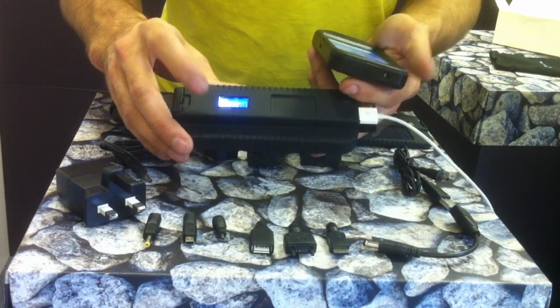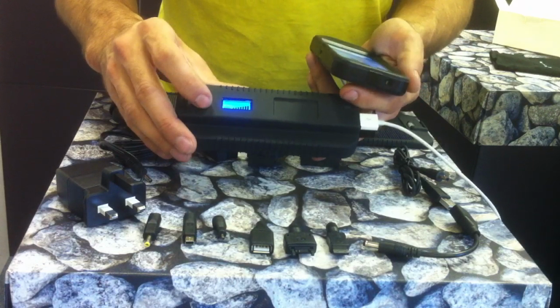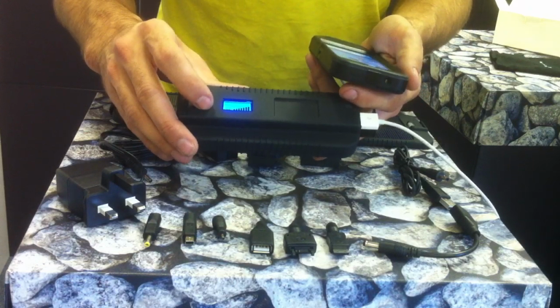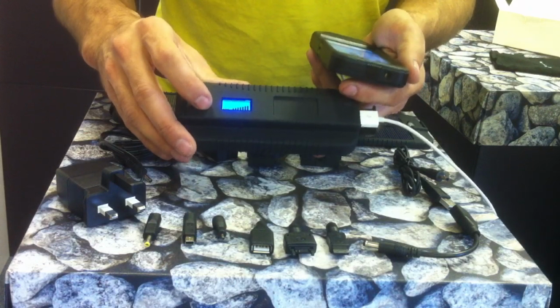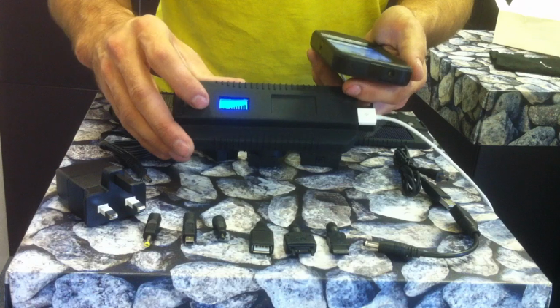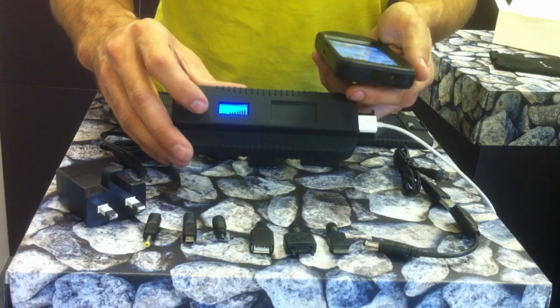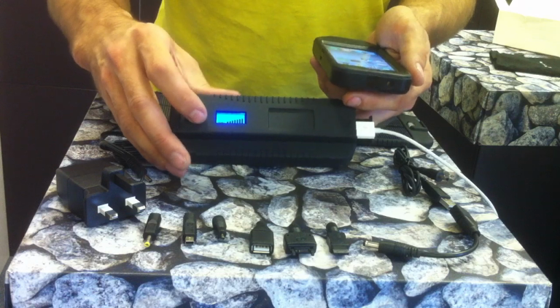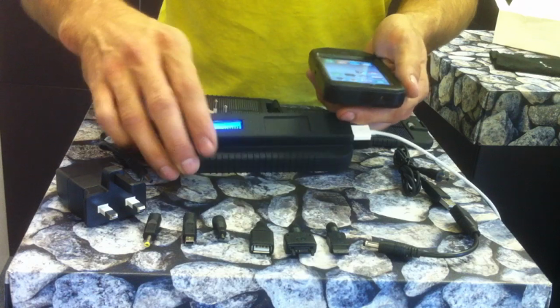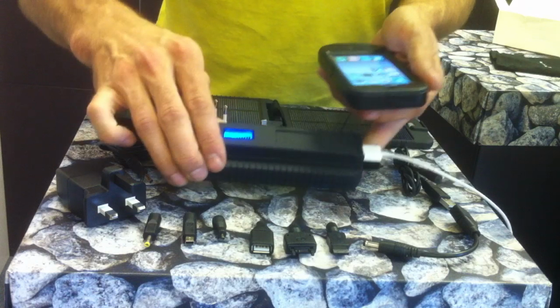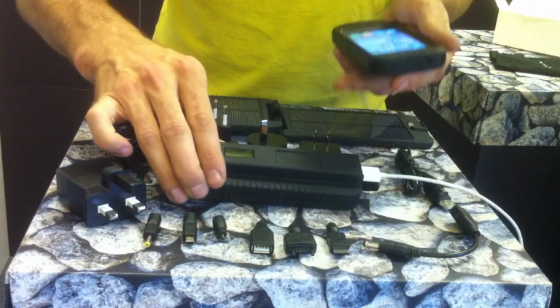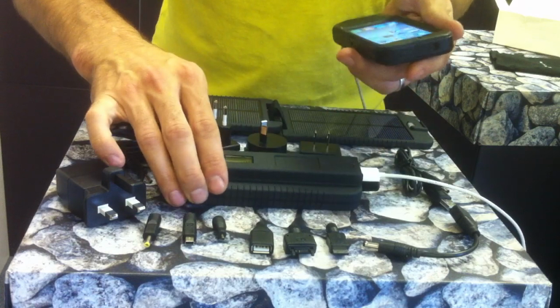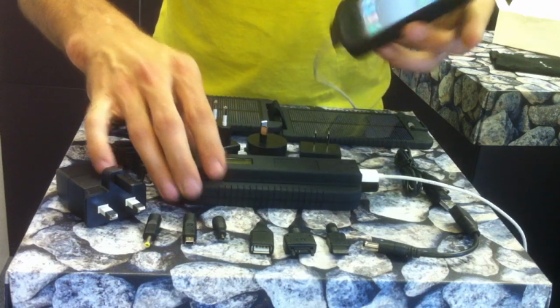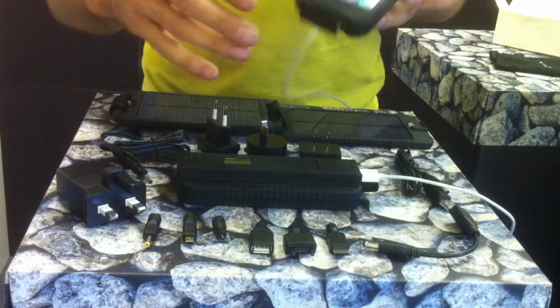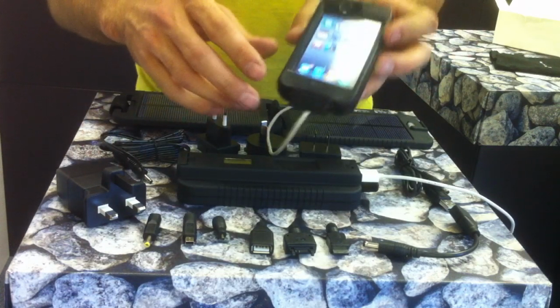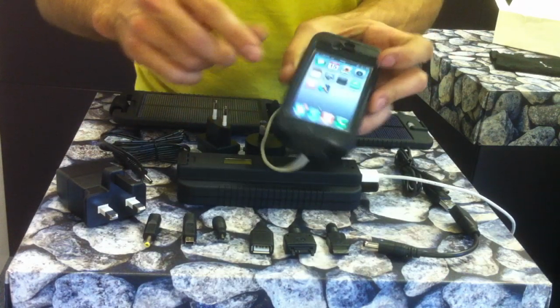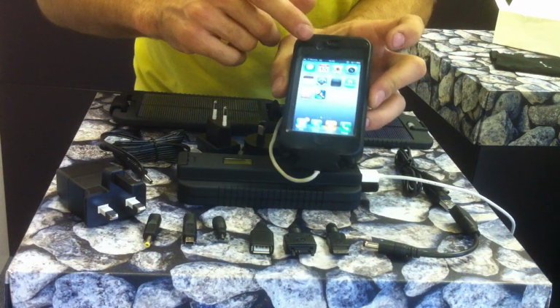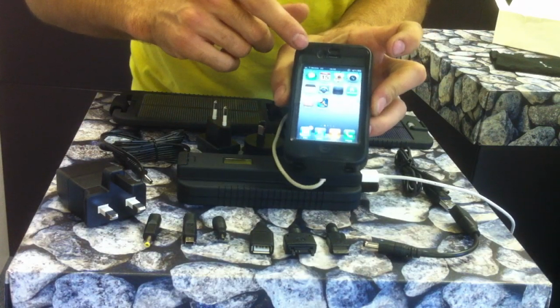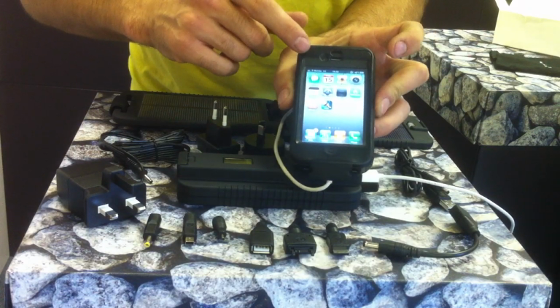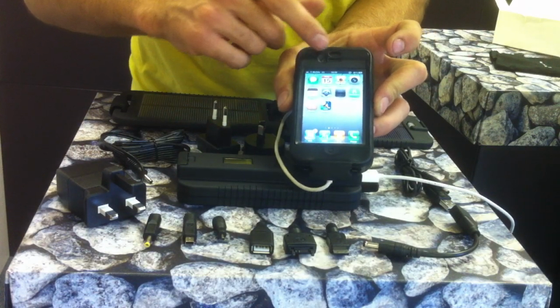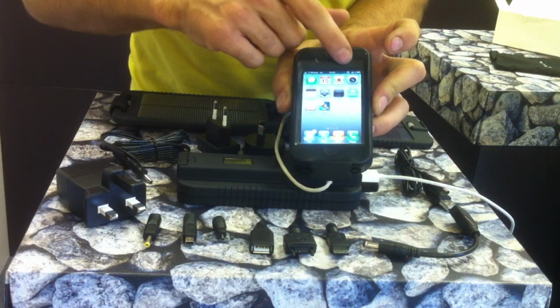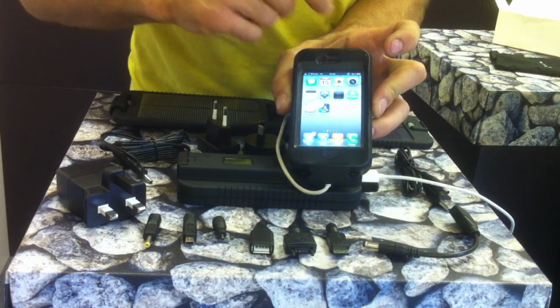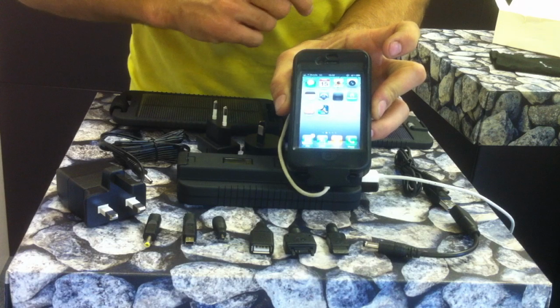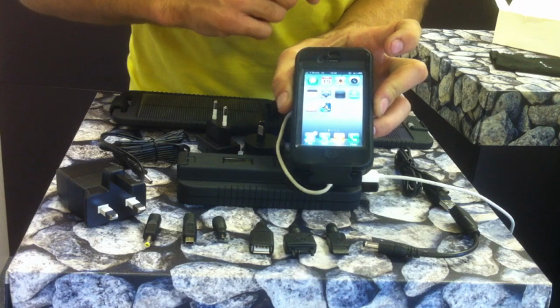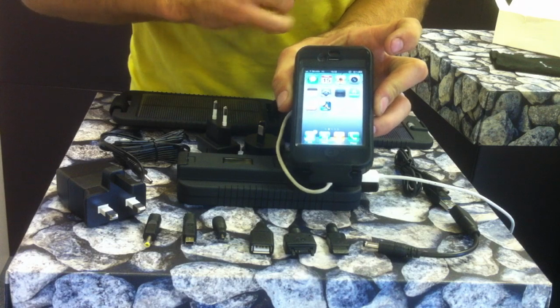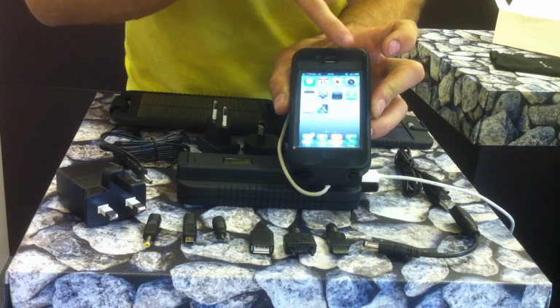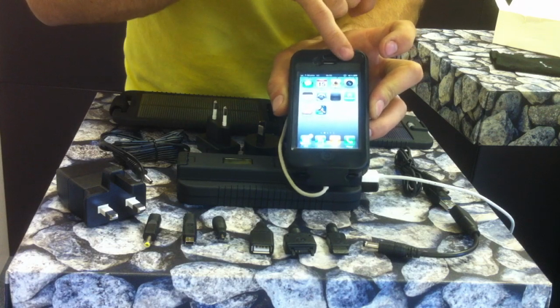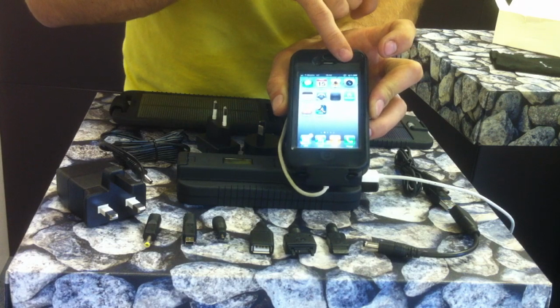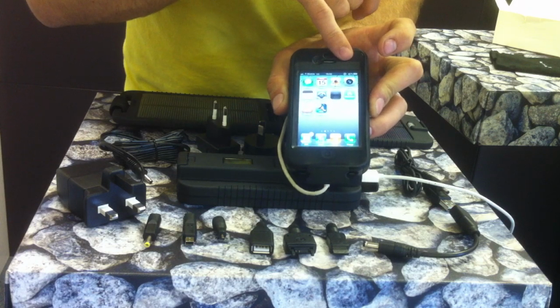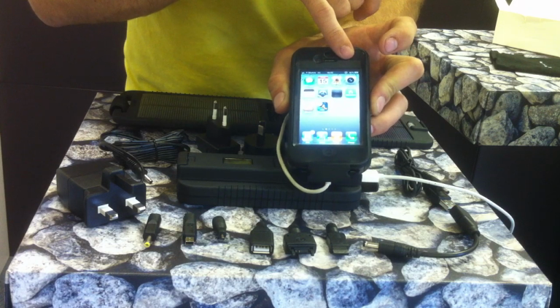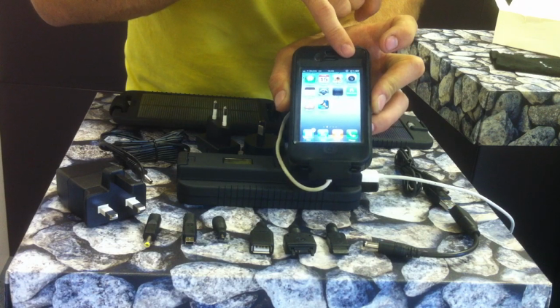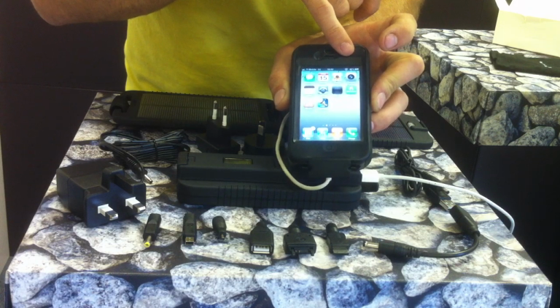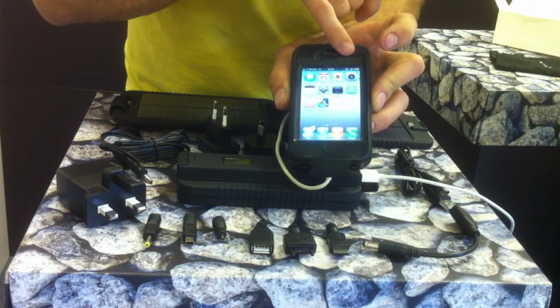When the display flashes, it is on permanently and will be charging your device. You can see from the power meter on the phone that it is now taking a charge.